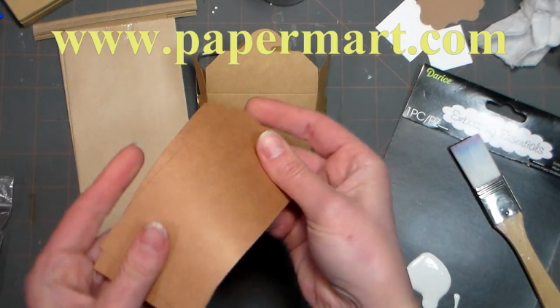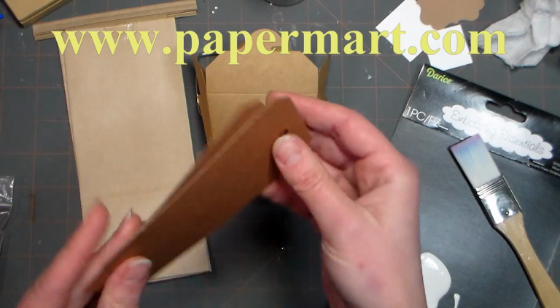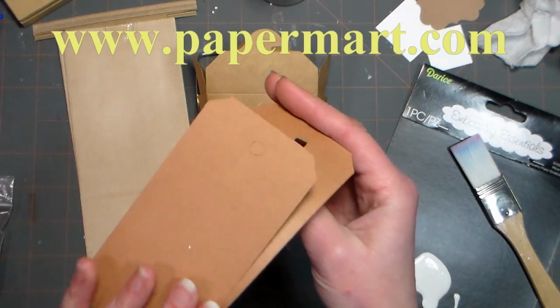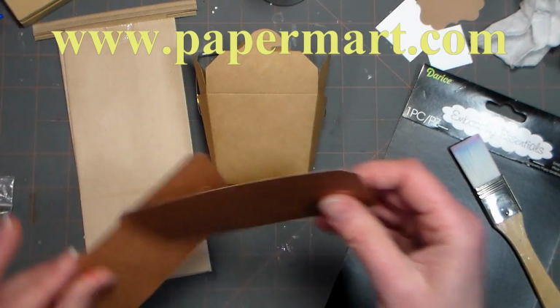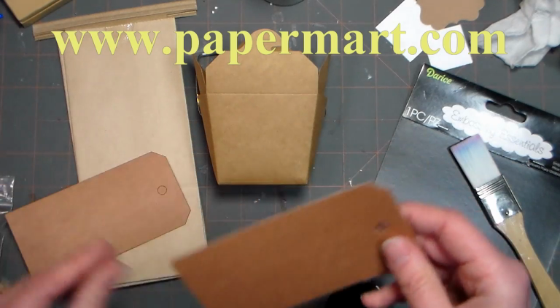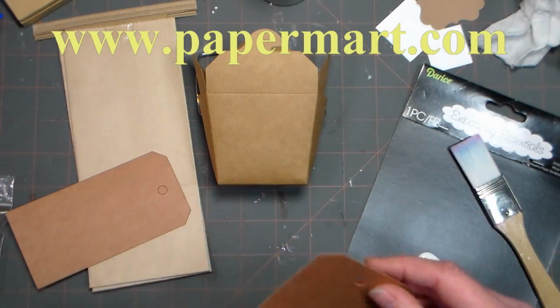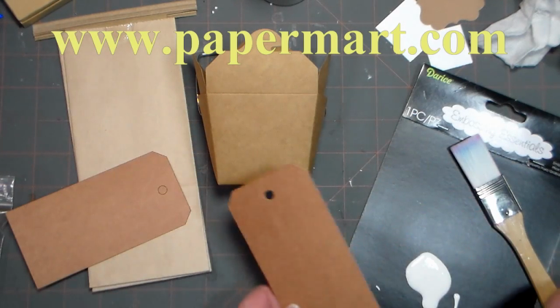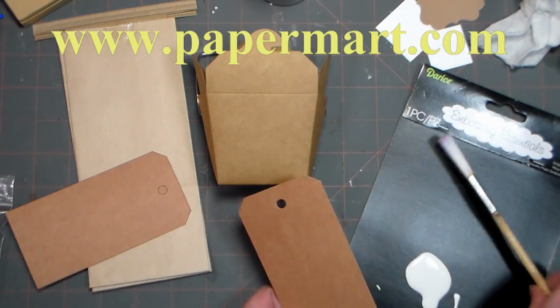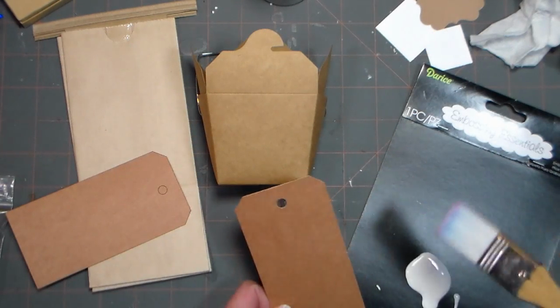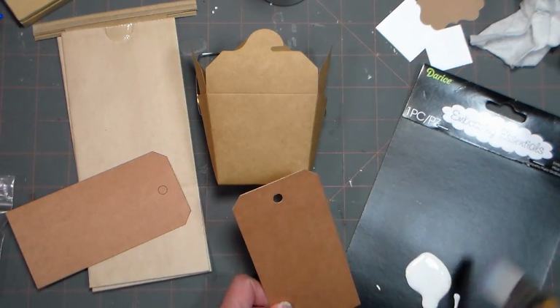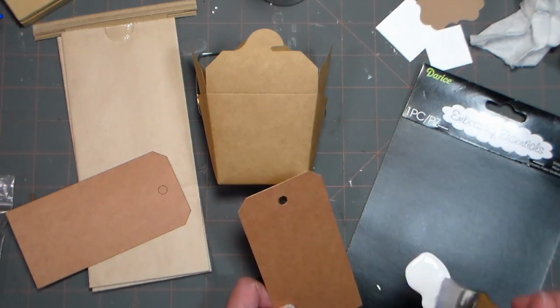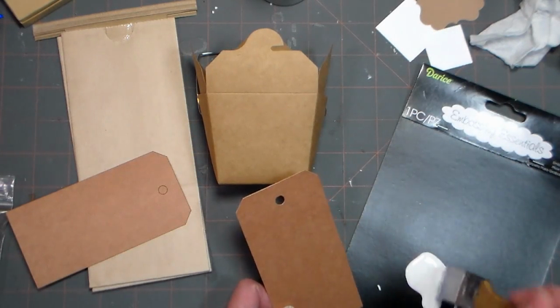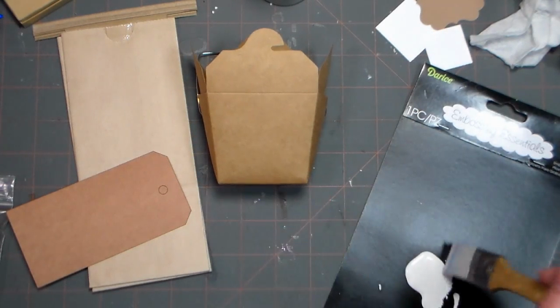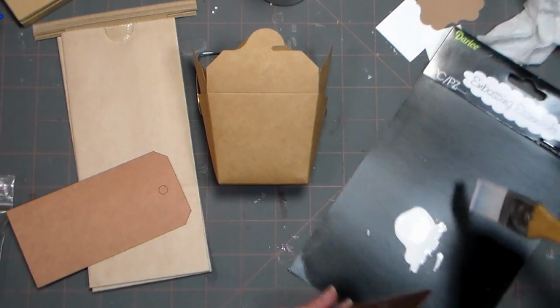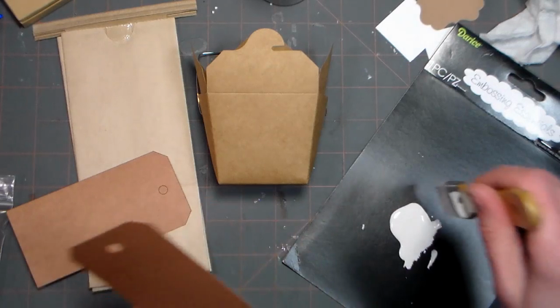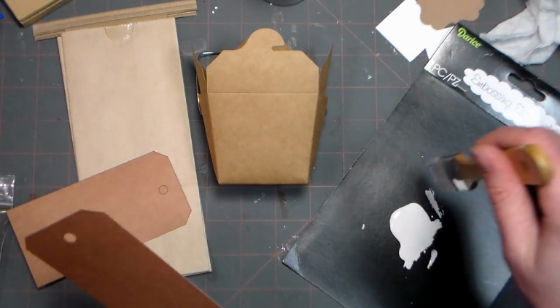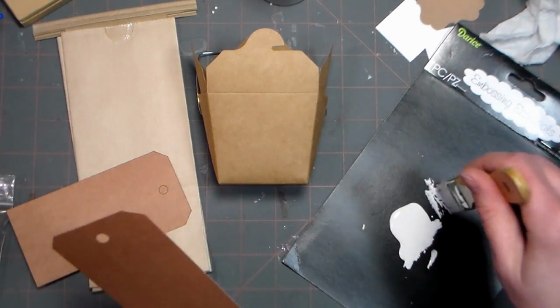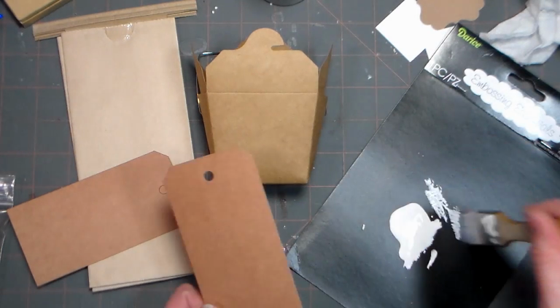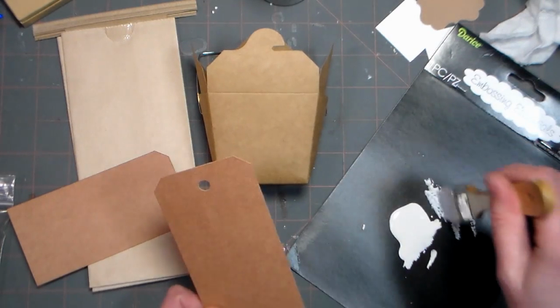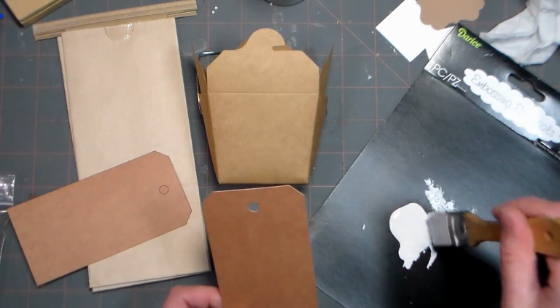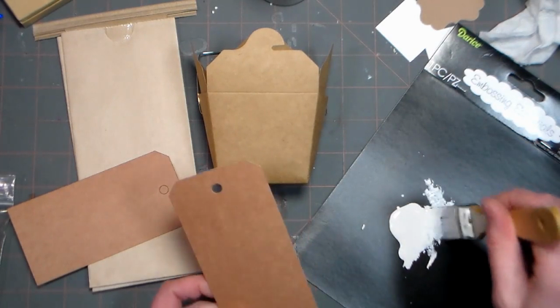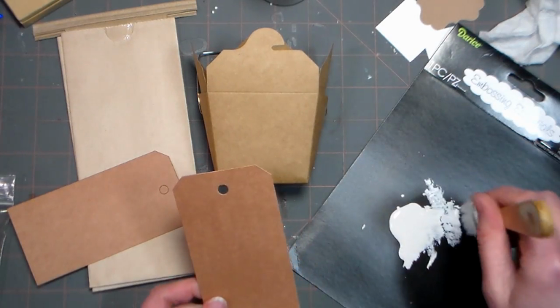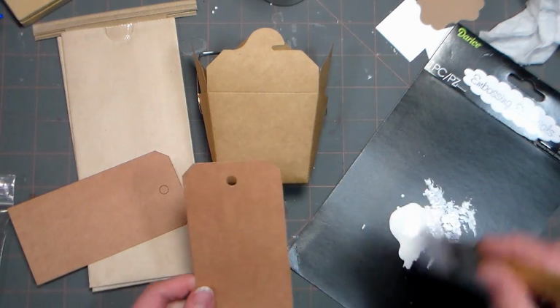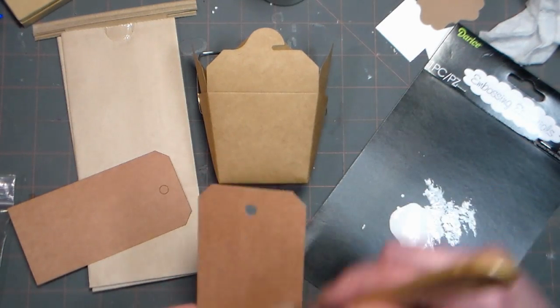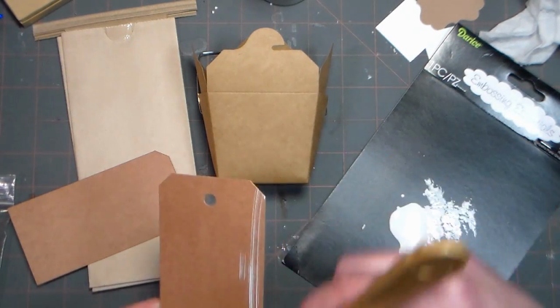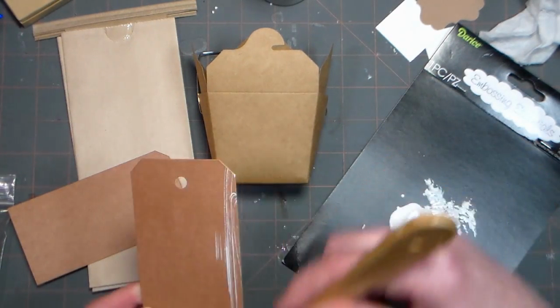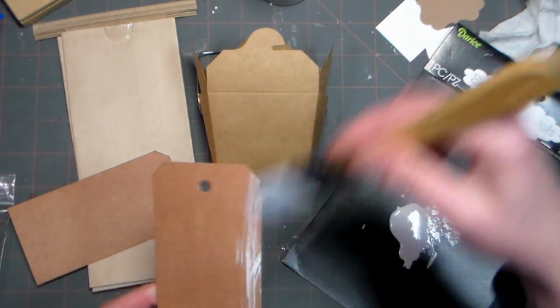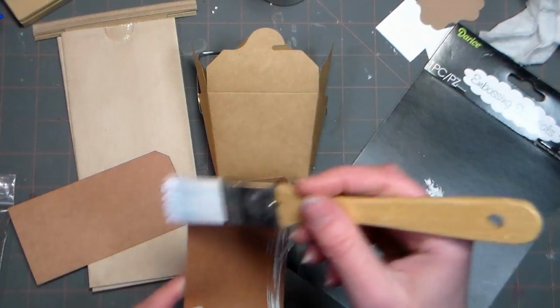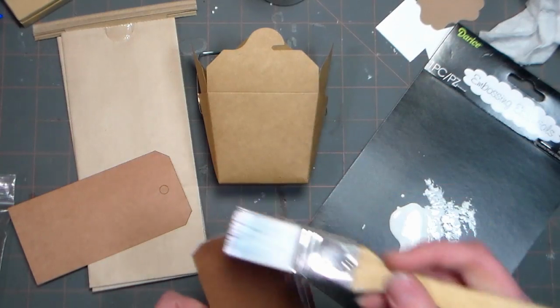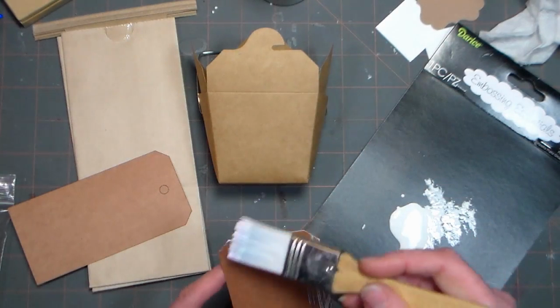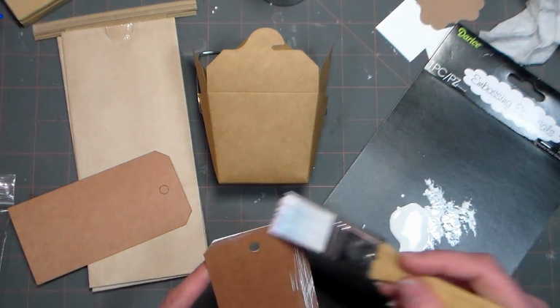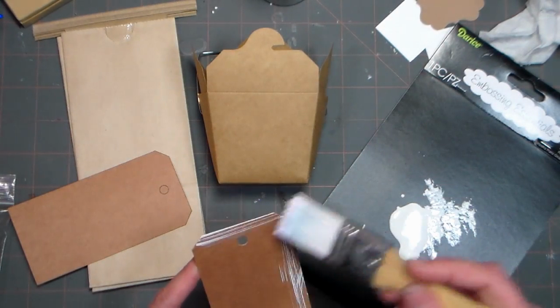You can find them online at www.papermart.com and they just got in these awesome craft tags which I love, and you can get them in smaller quantities like 50, so you don't have to have a big box of a thousand on hand if you don't want to.